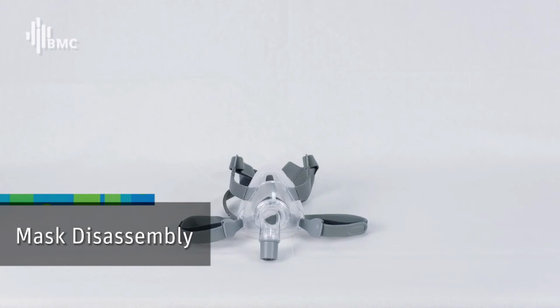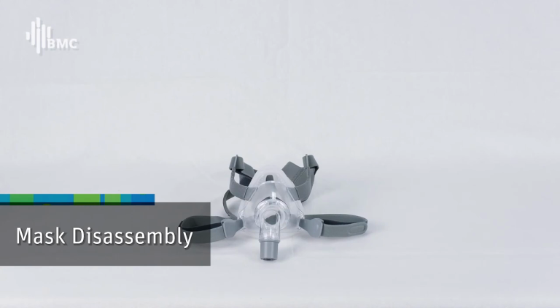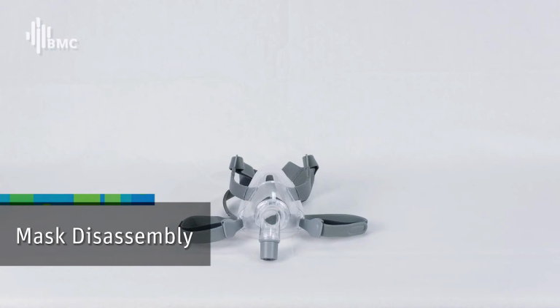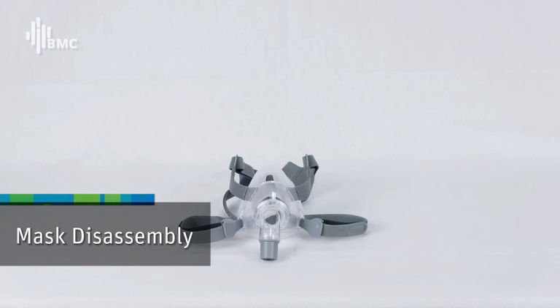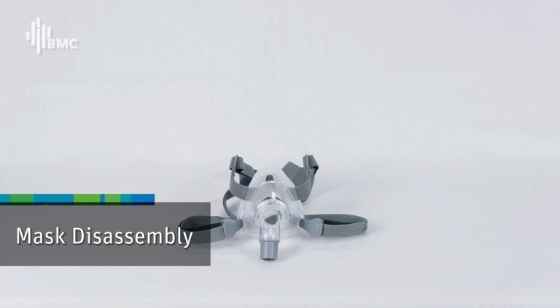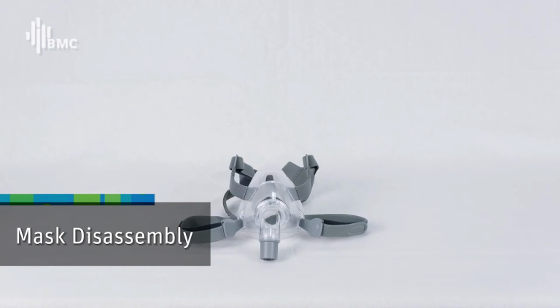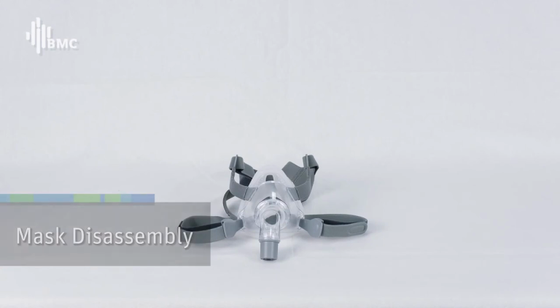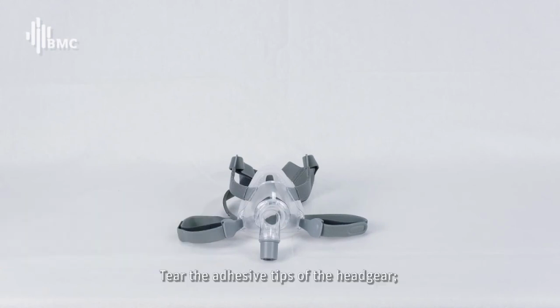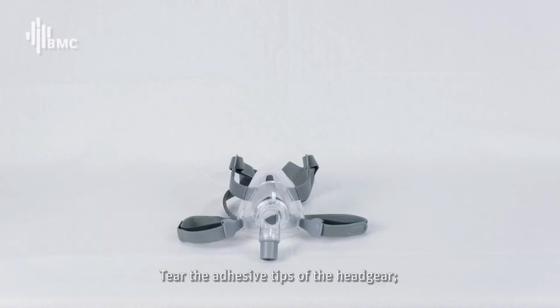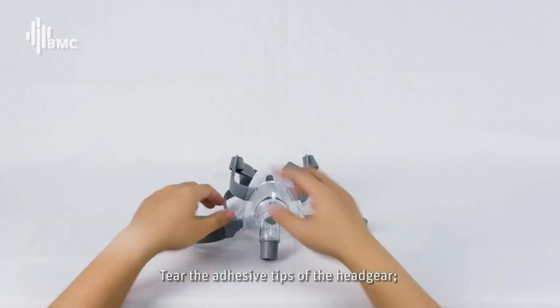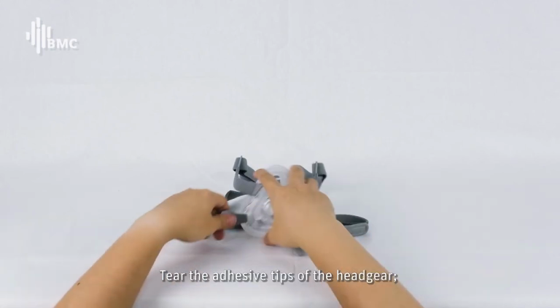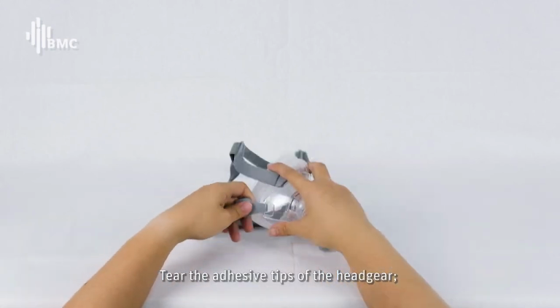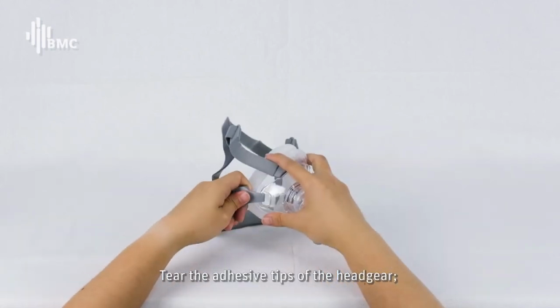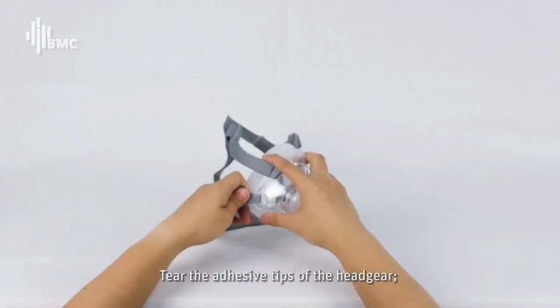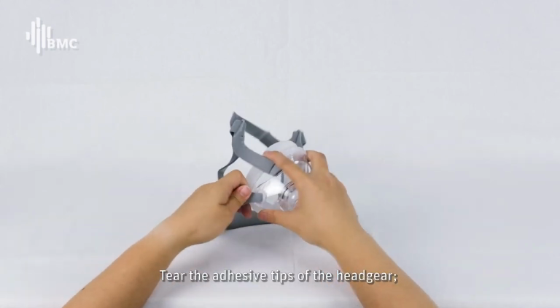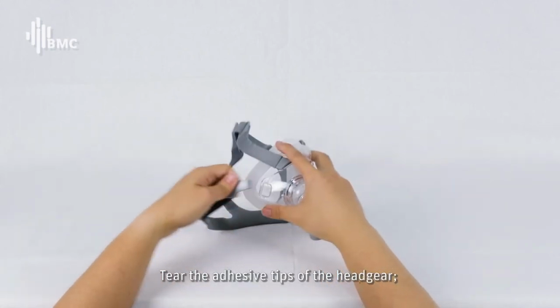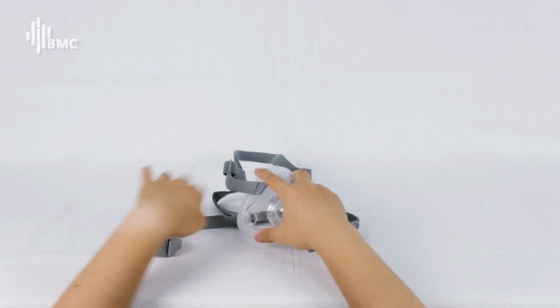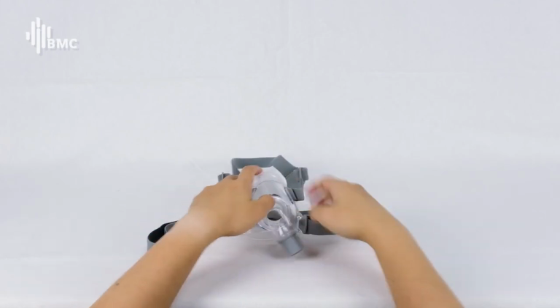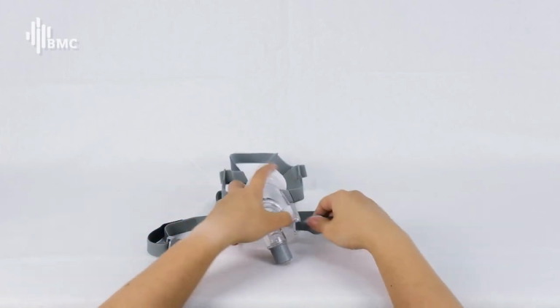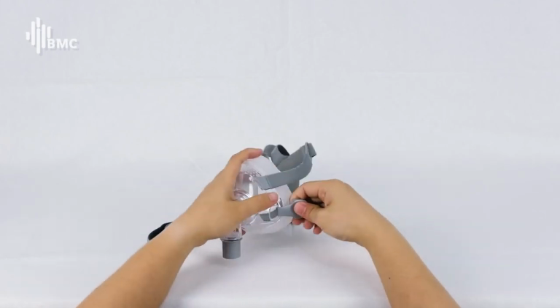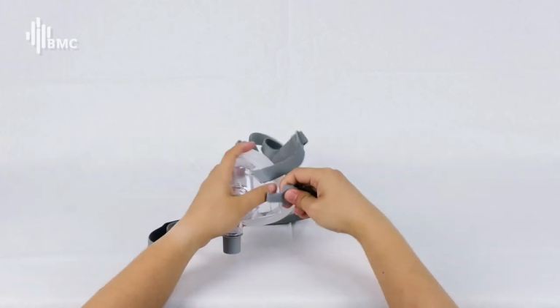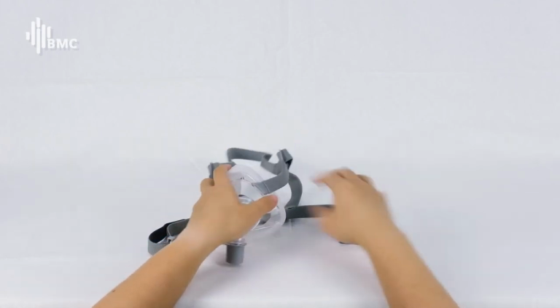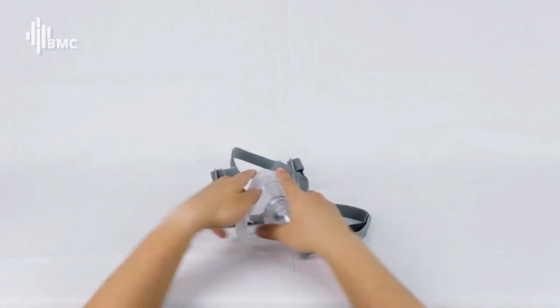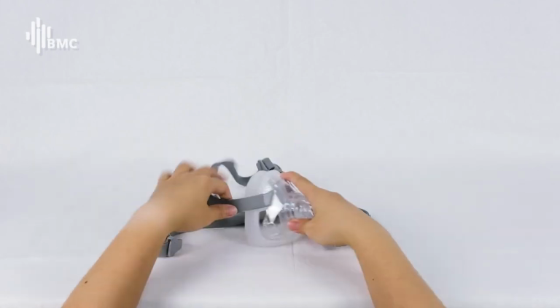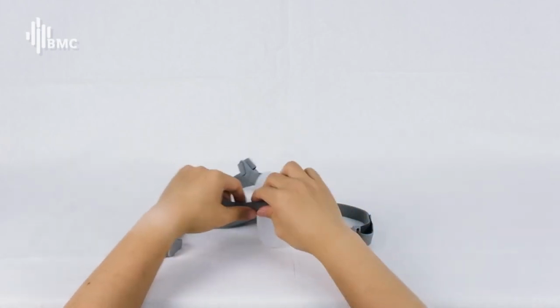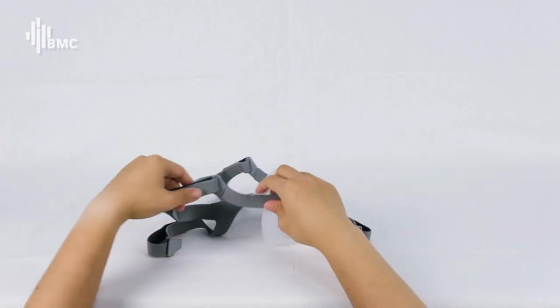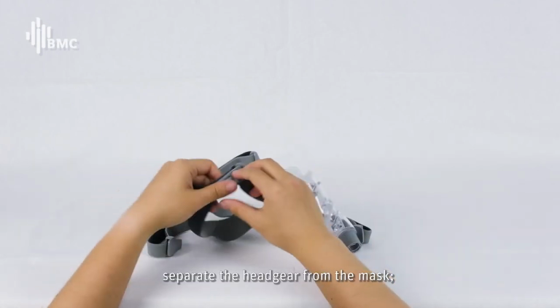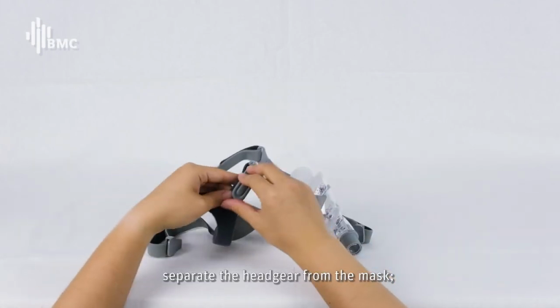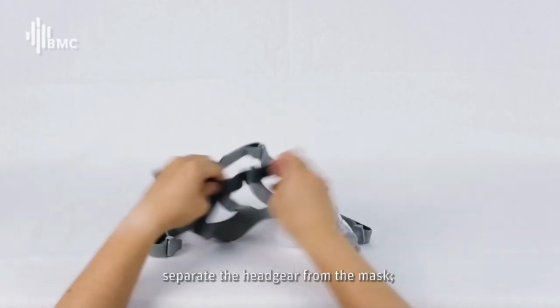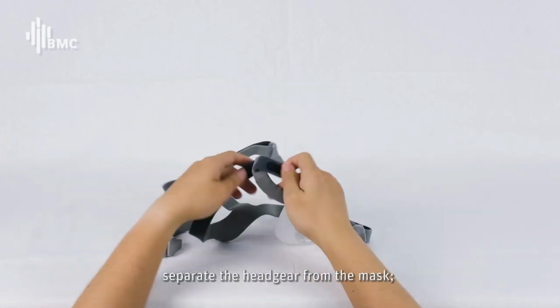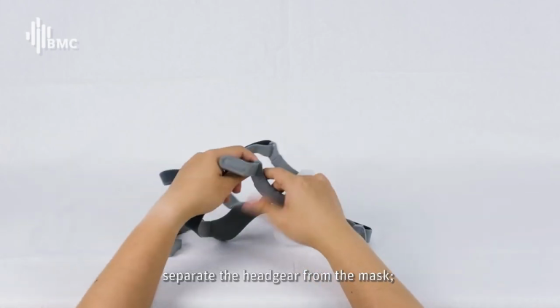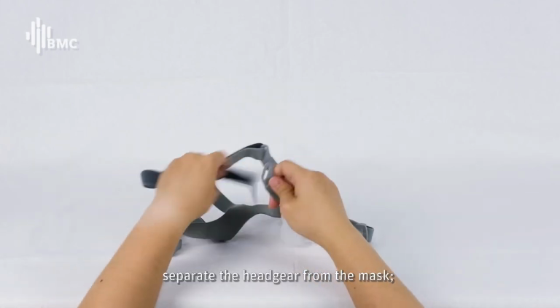Mask Disassembly: Tear the adhesive tips of the headgear. Separate the headgear from the mask.